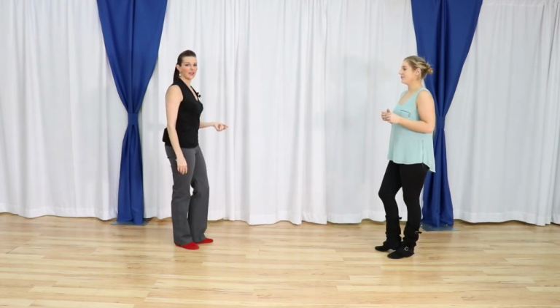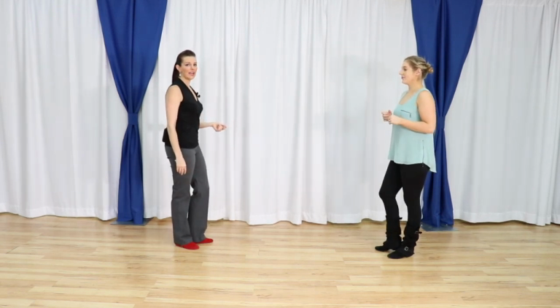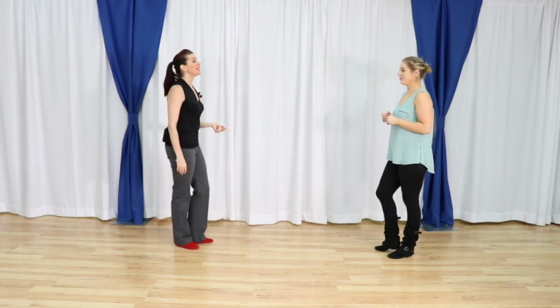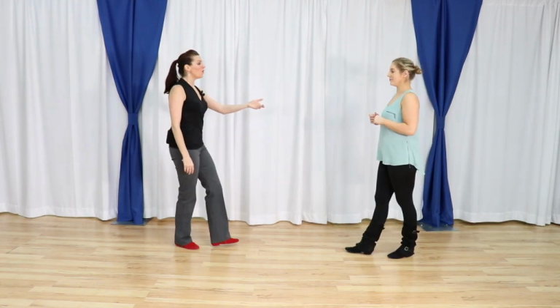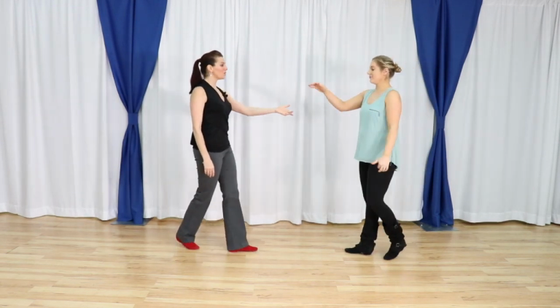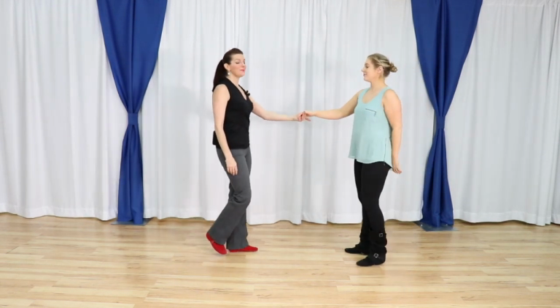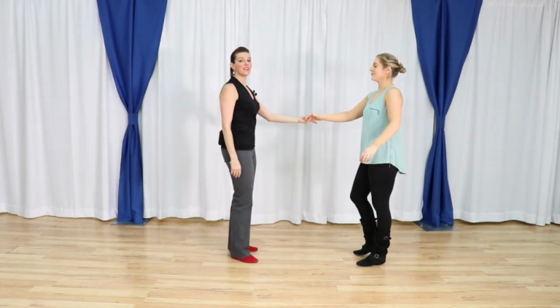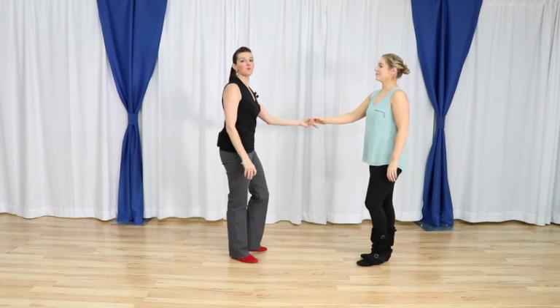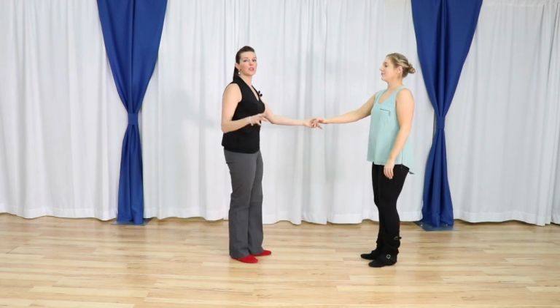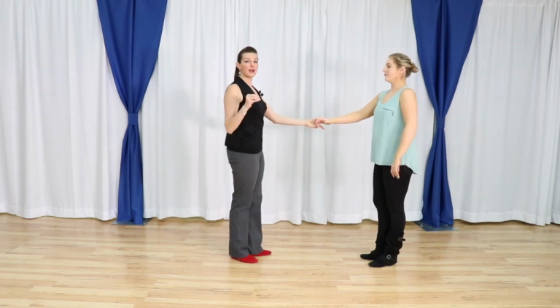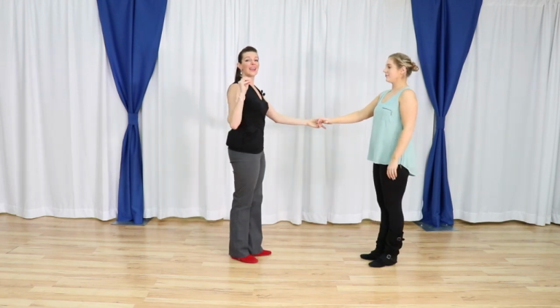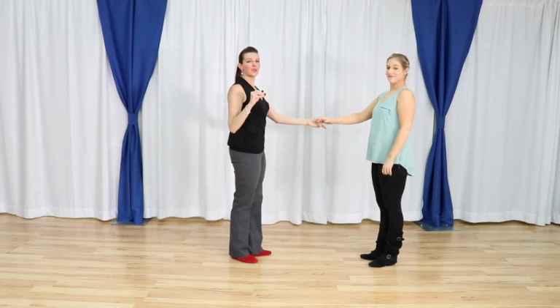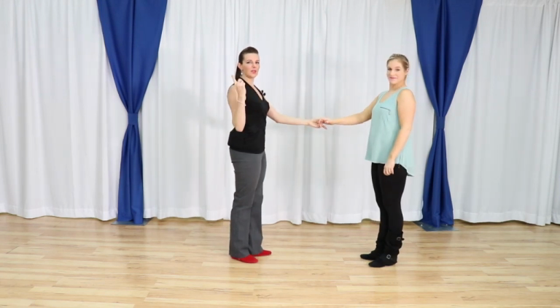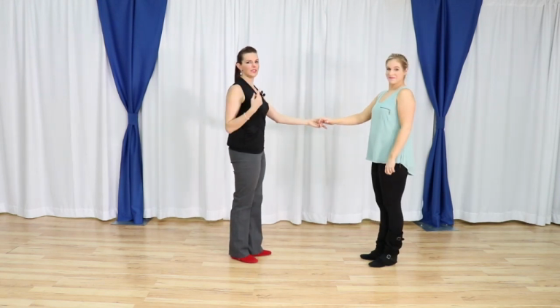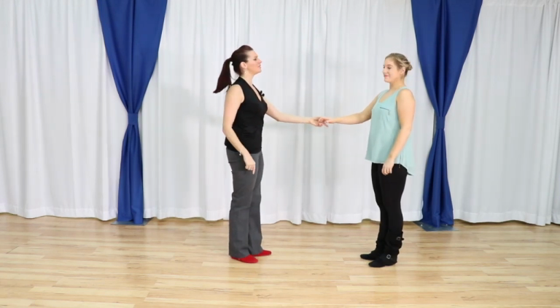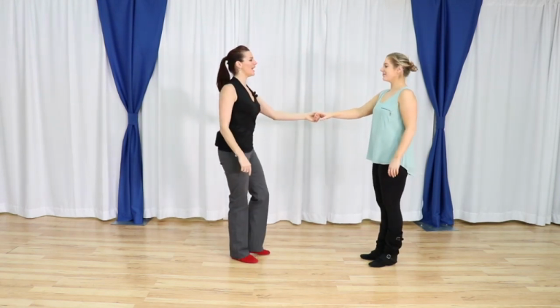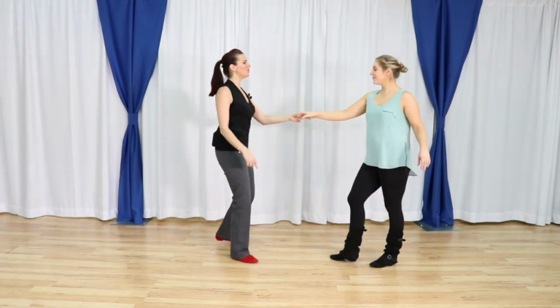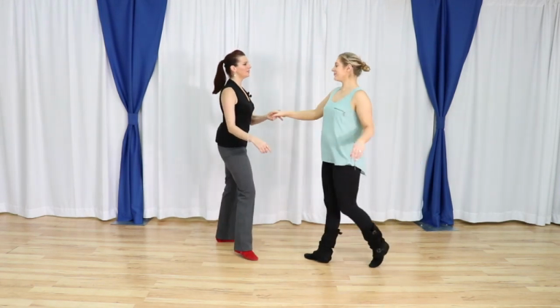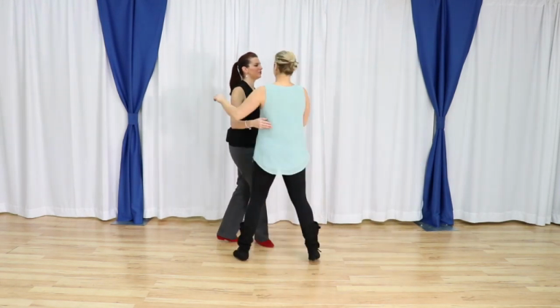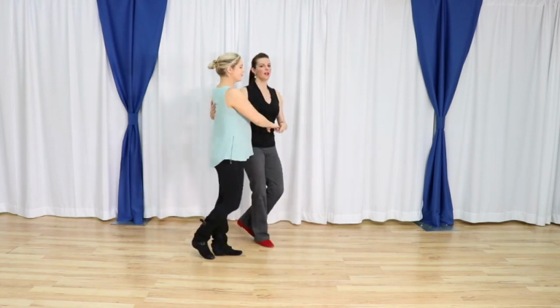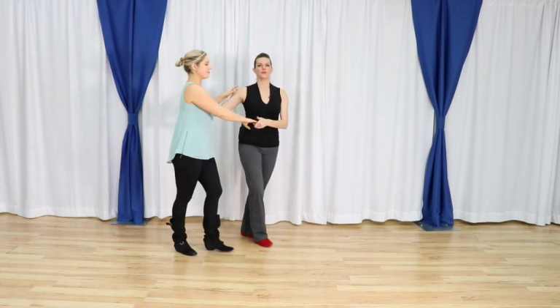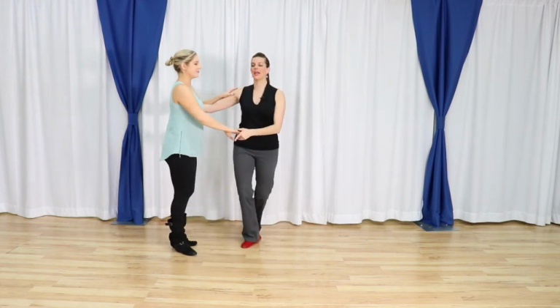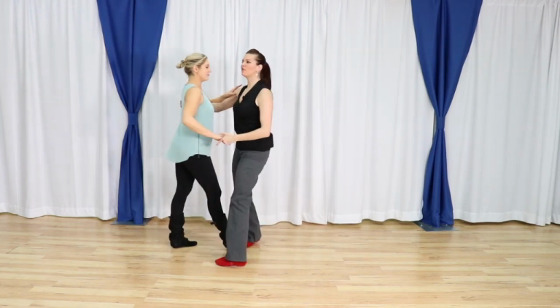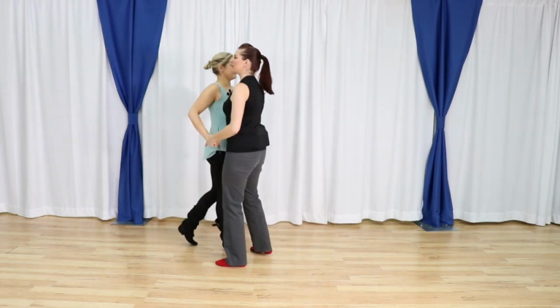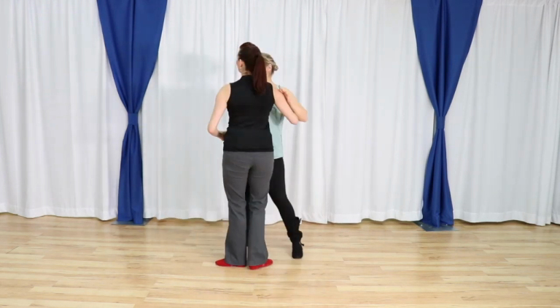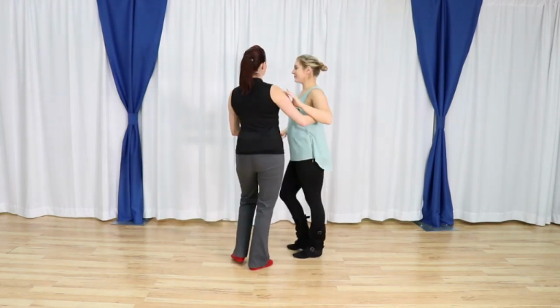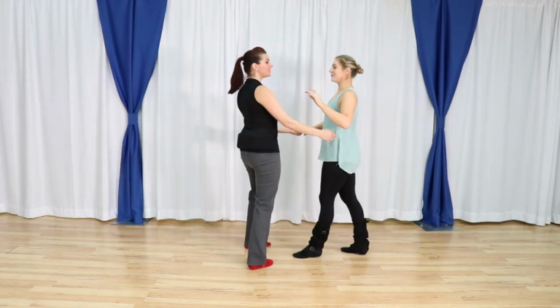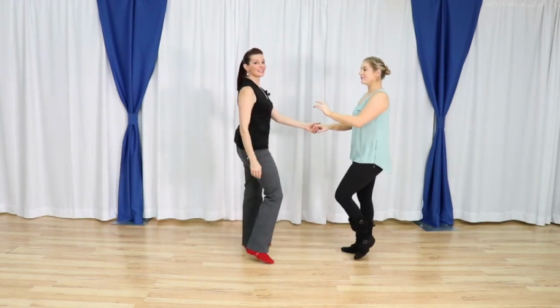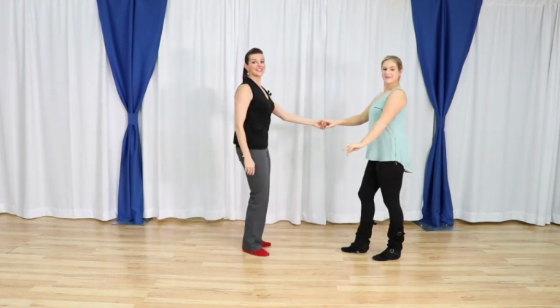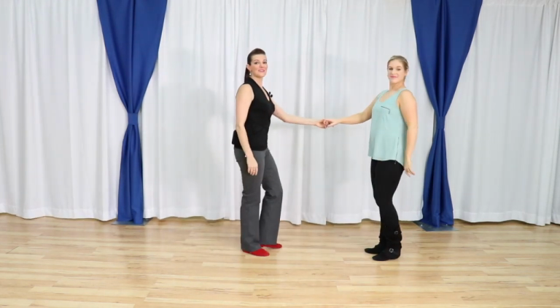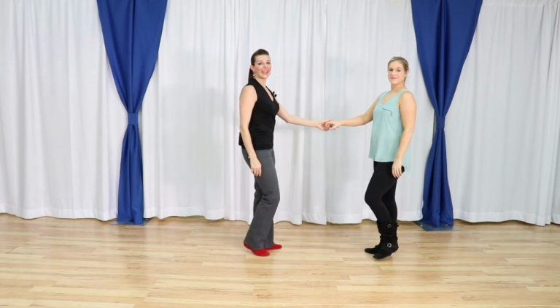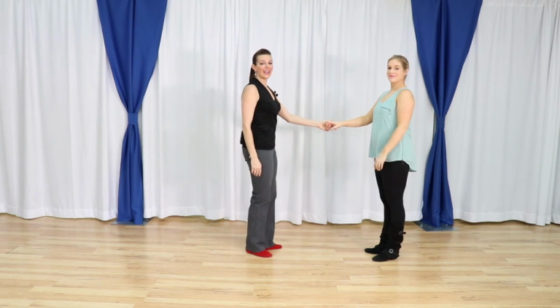One more time together, and then we're going to put the tuck and the whip together. We have one, two, three and four, five, six, seven and eight.